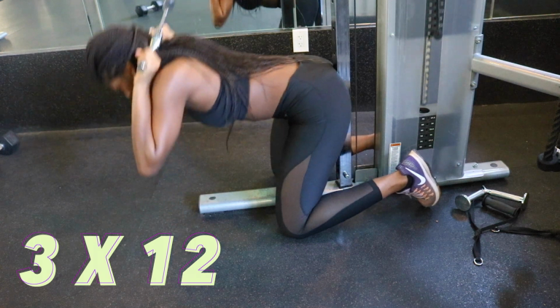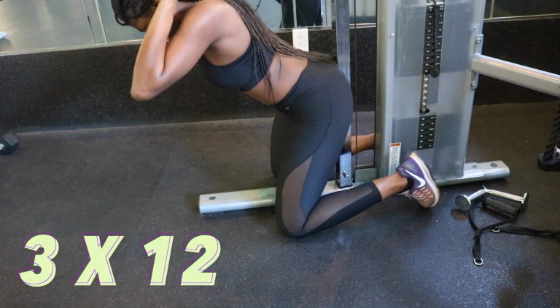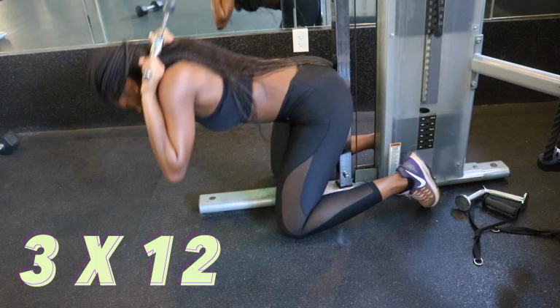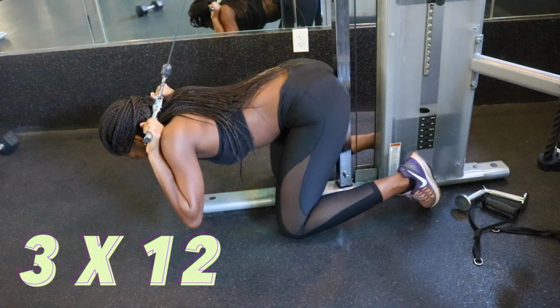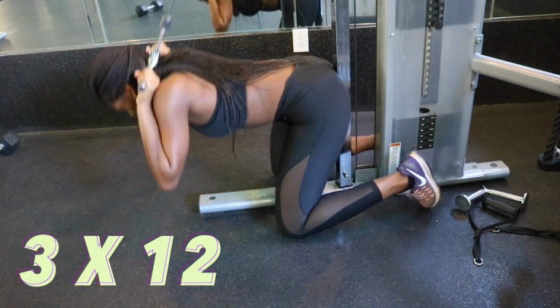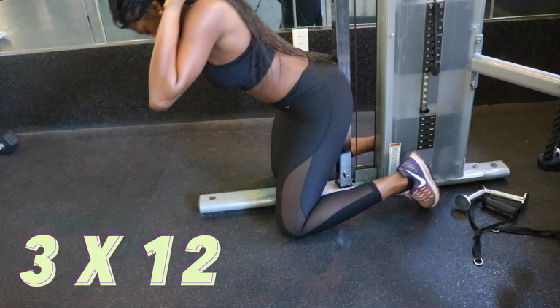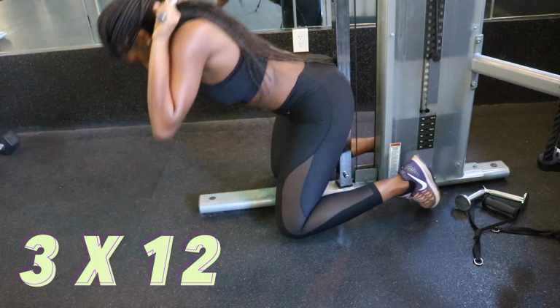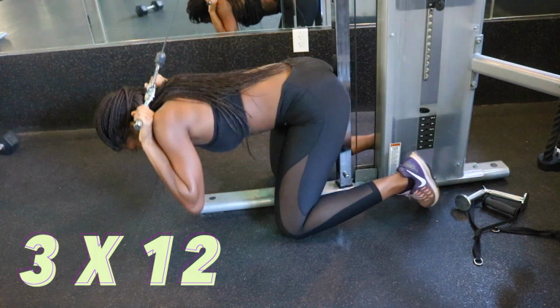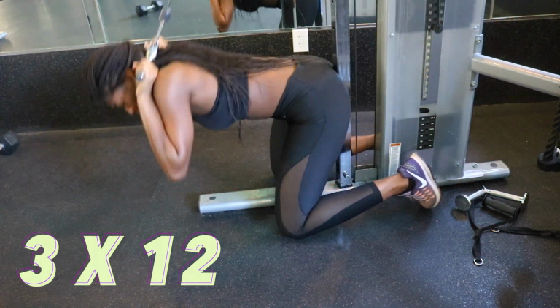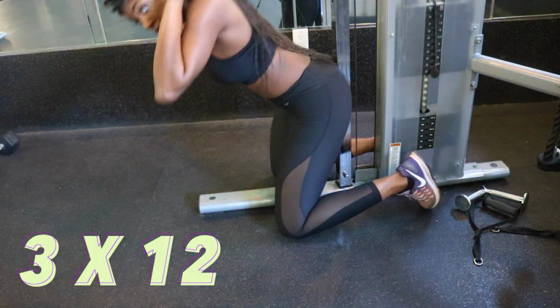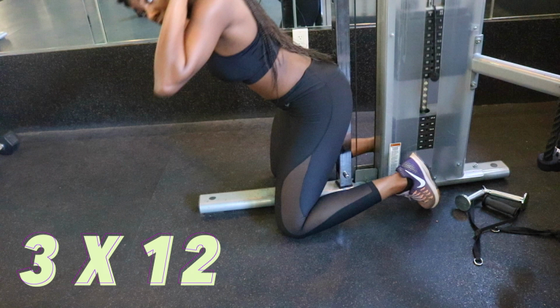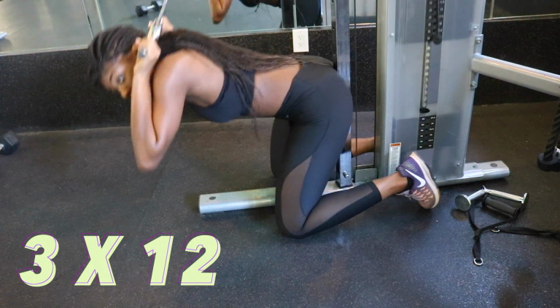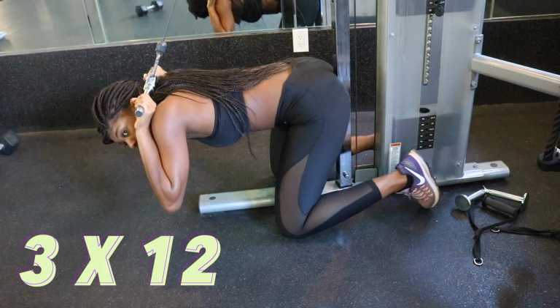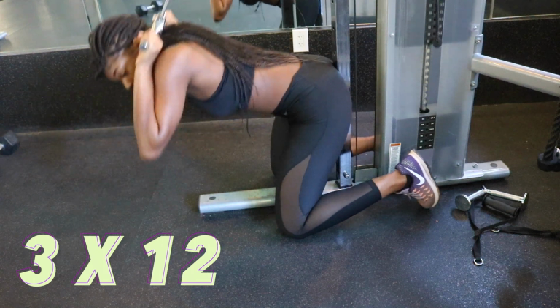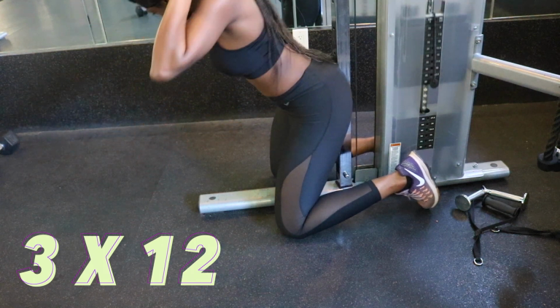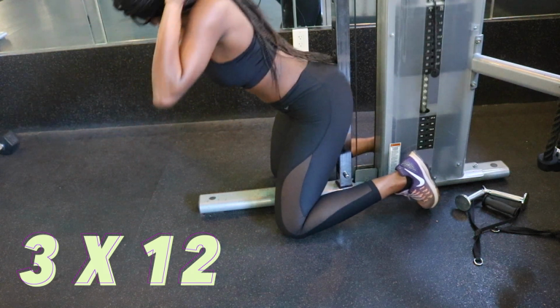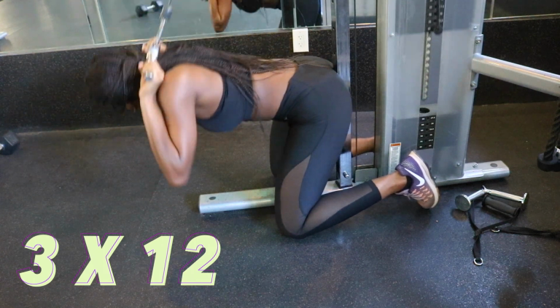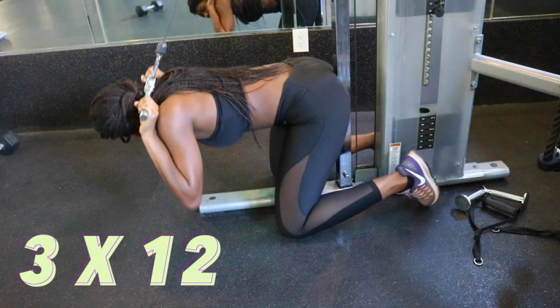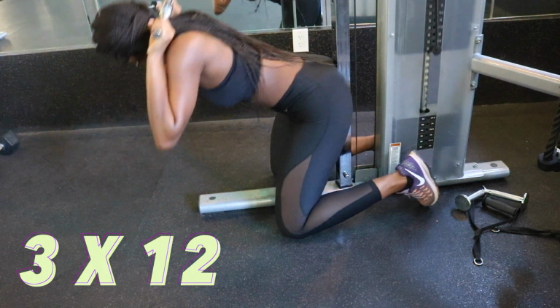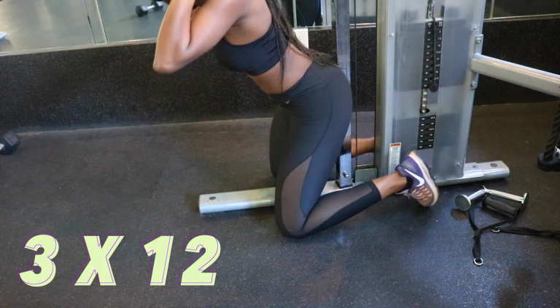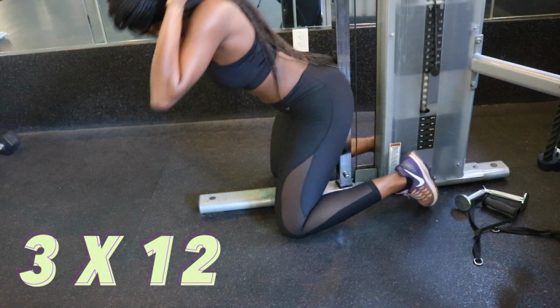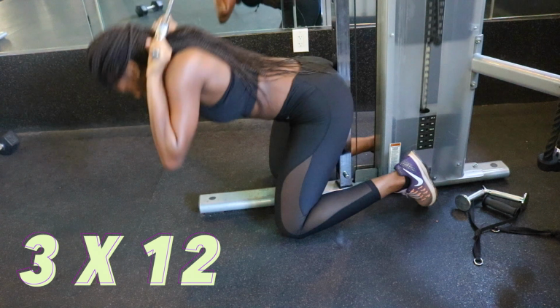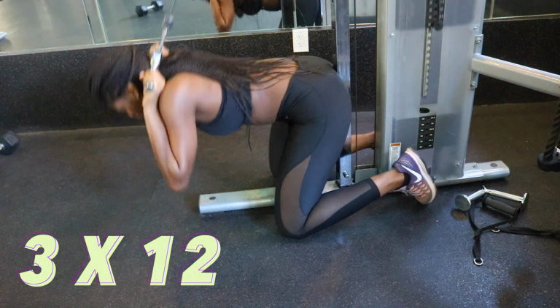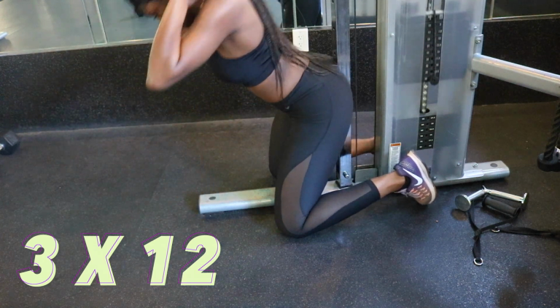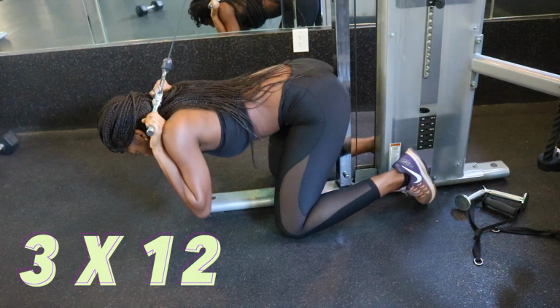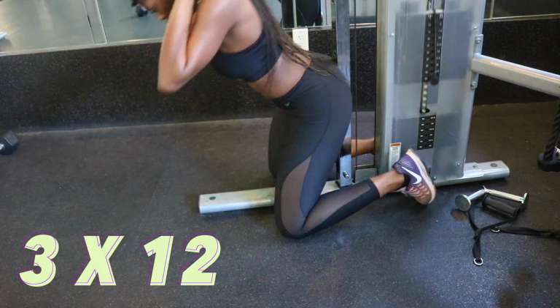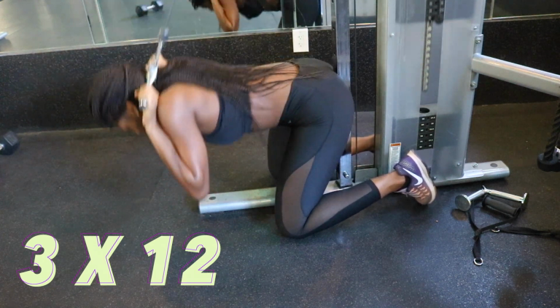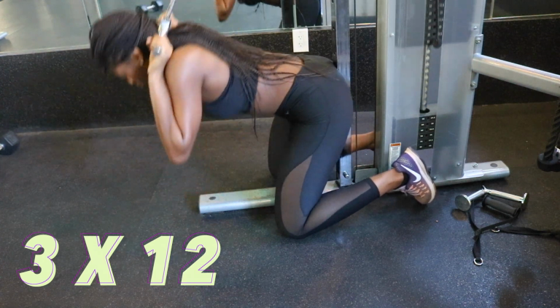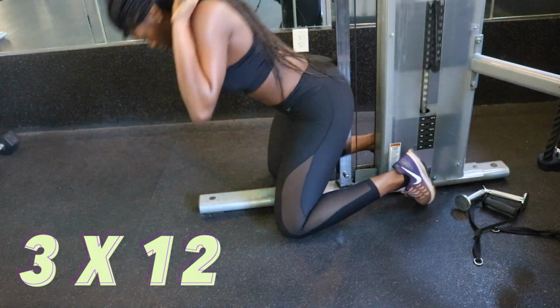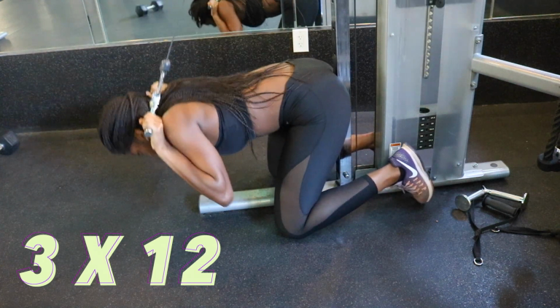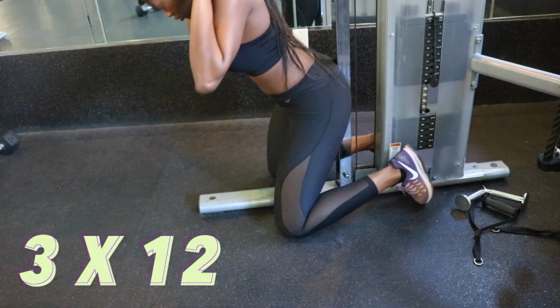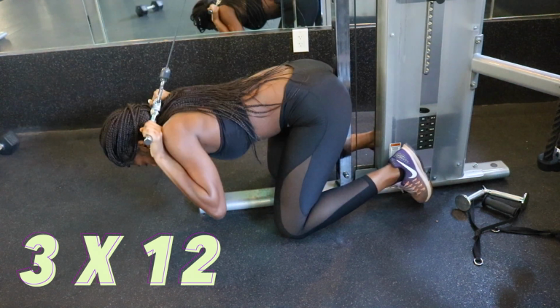Cable crunches are really awkward because of the position, but once you find a good position just keep going at it. It actually makes it easier when you add a lot of weight because it stabilizes your body.